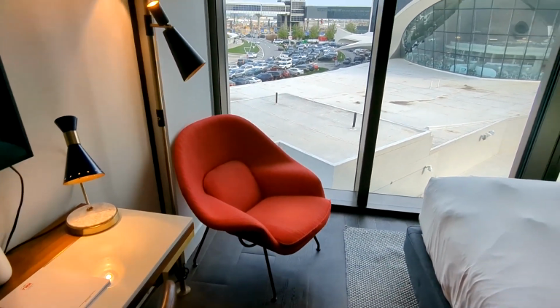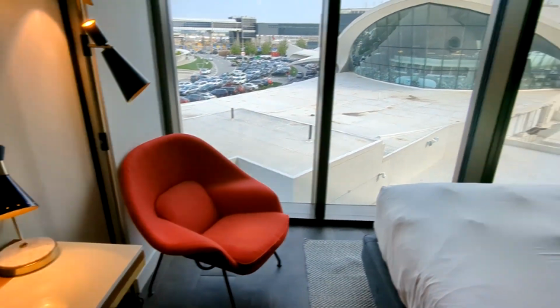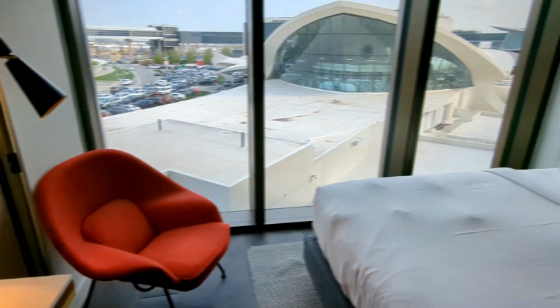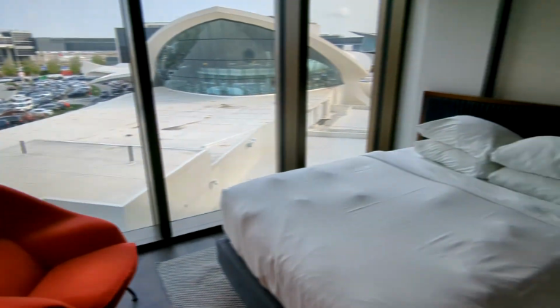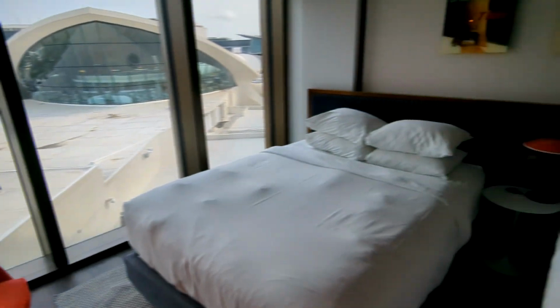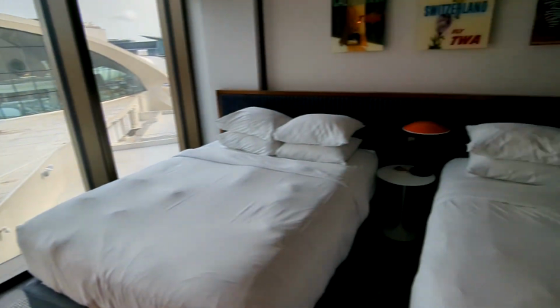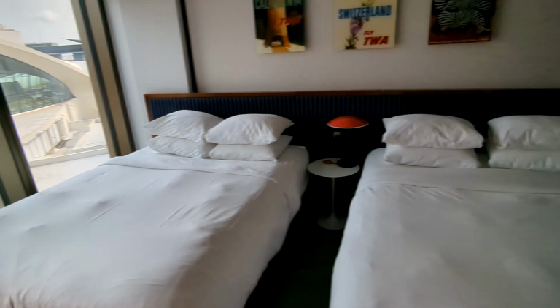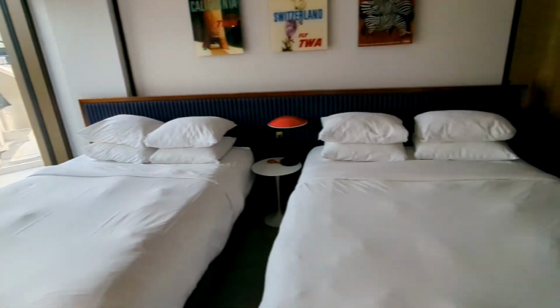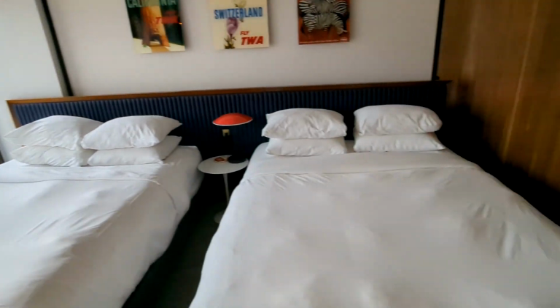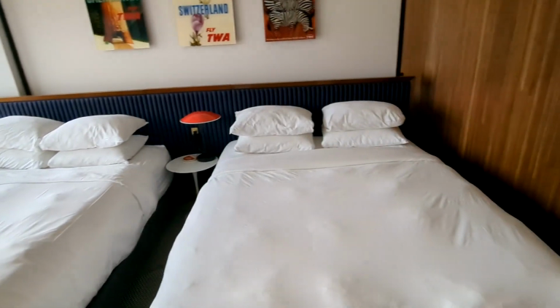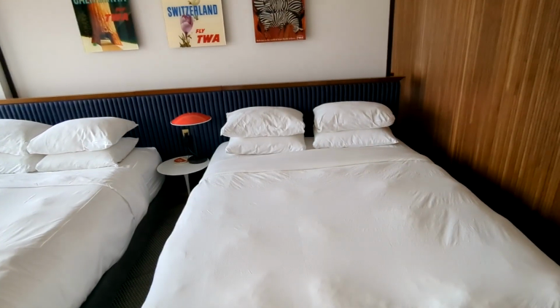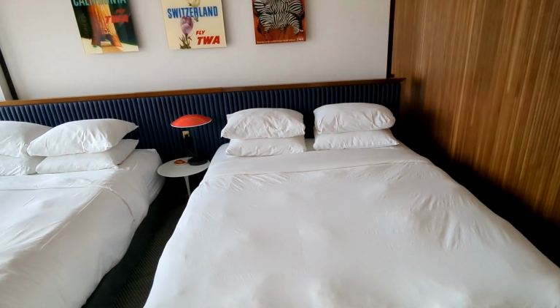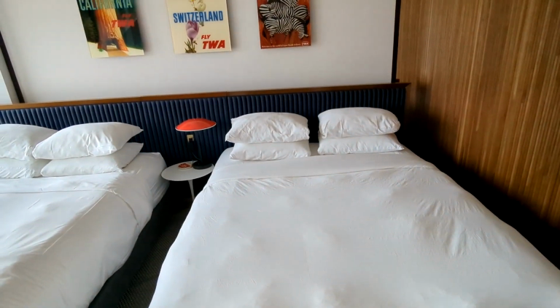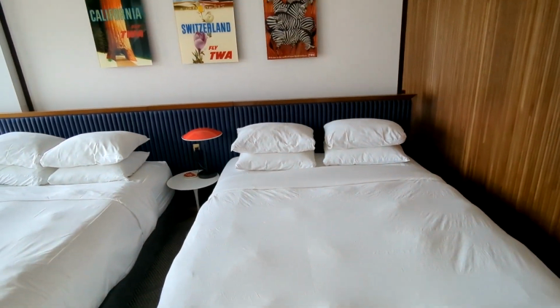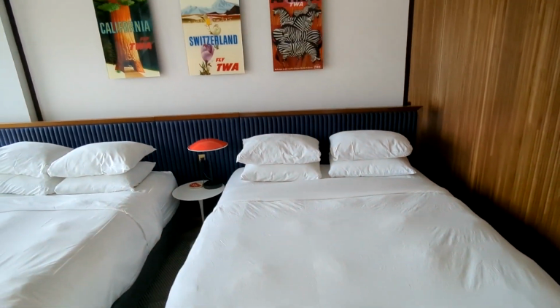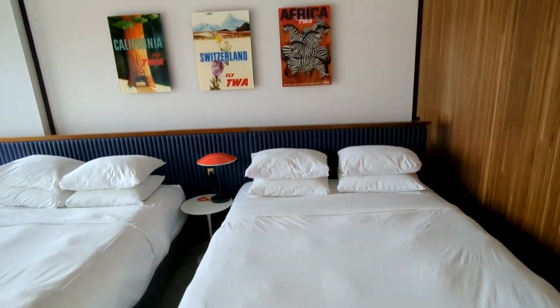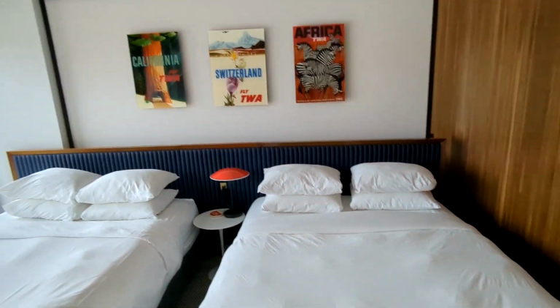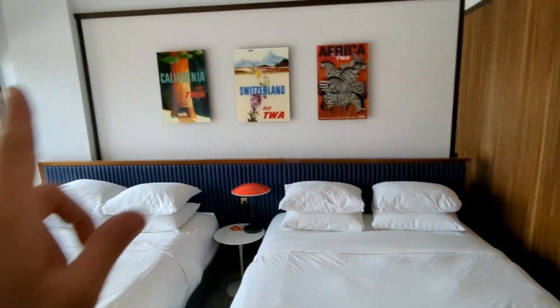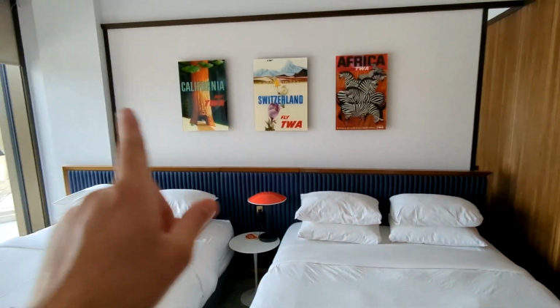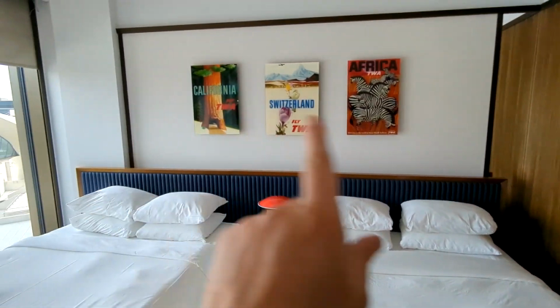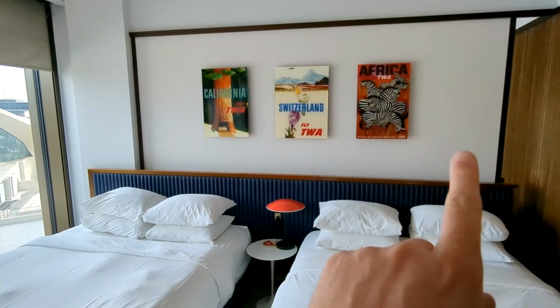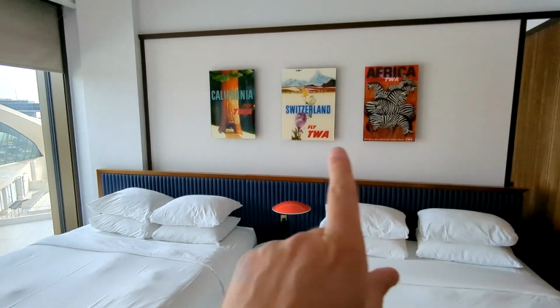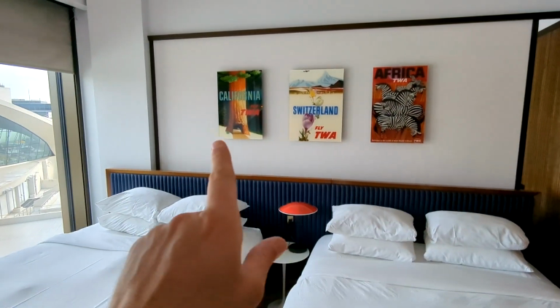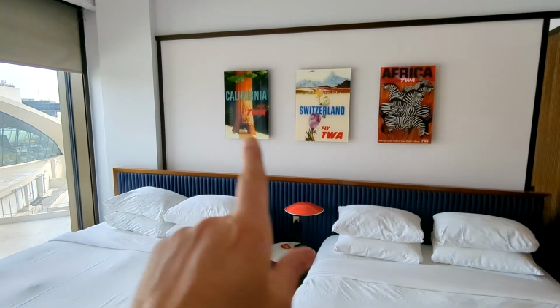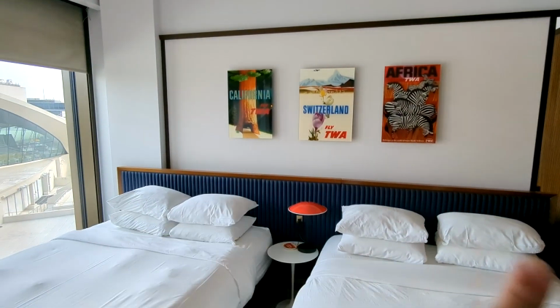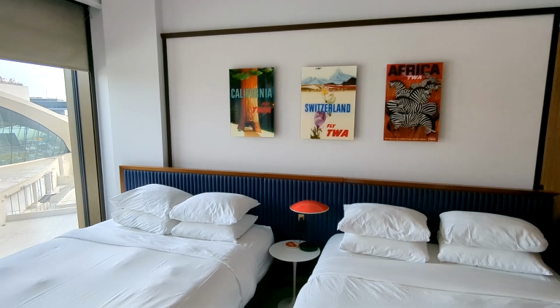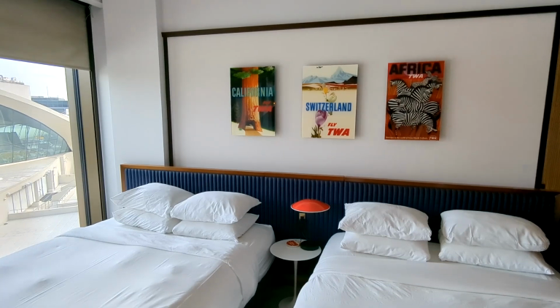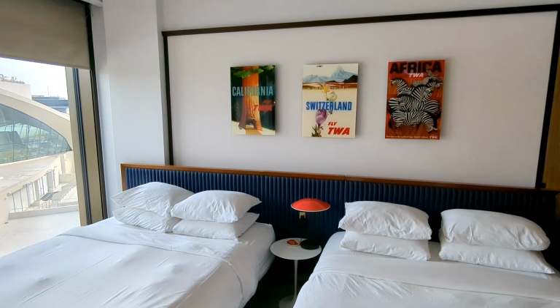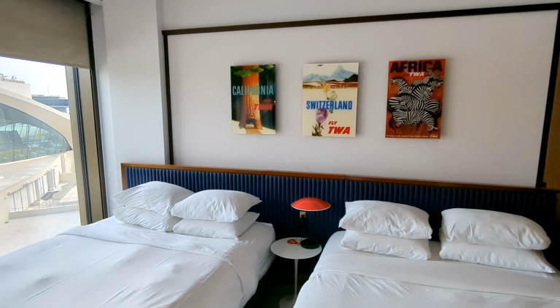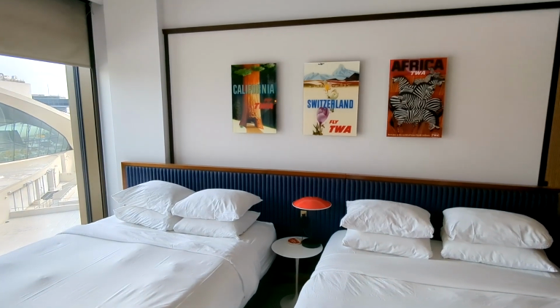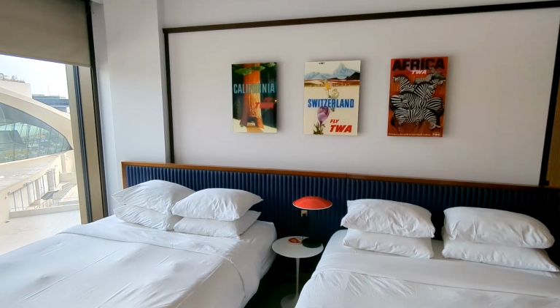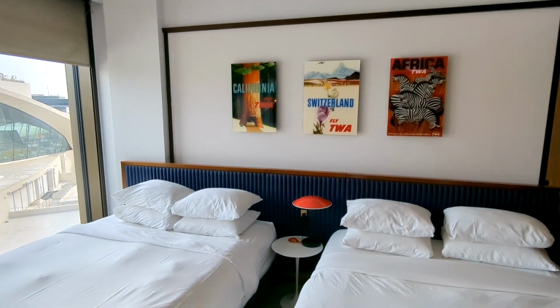And then you have two double beds and my favorite — some classical travel posters from TWA, and a fun mid-century modern chair.